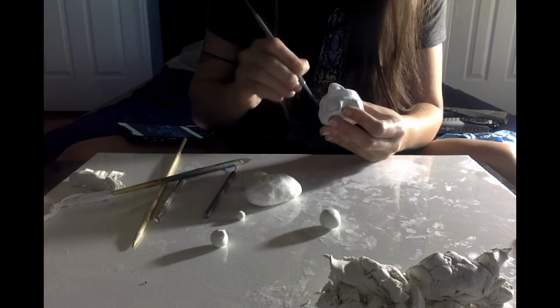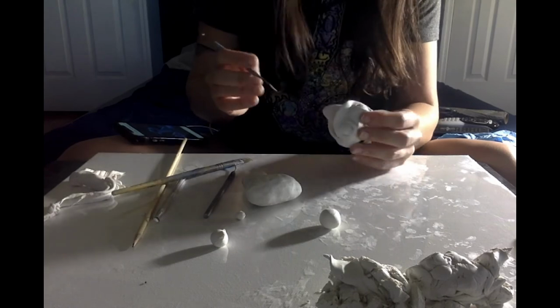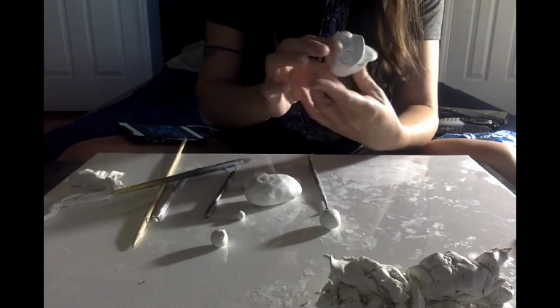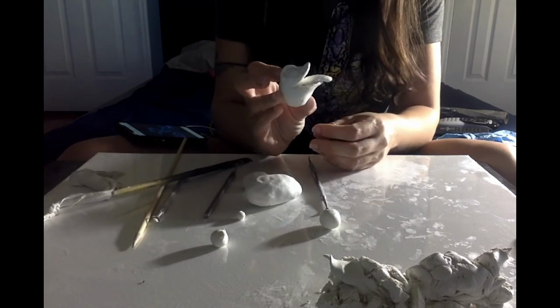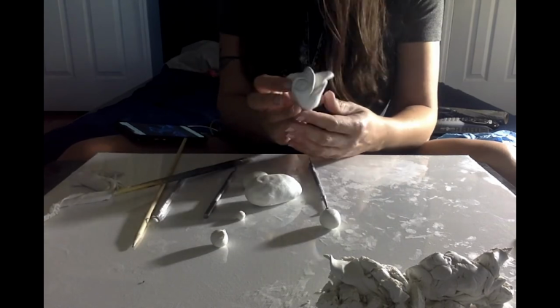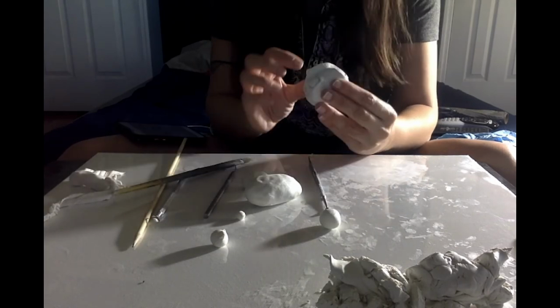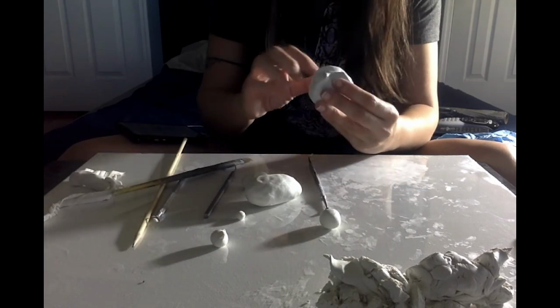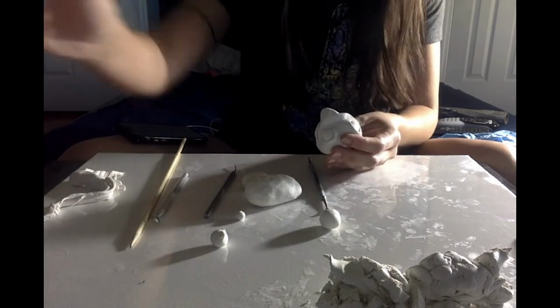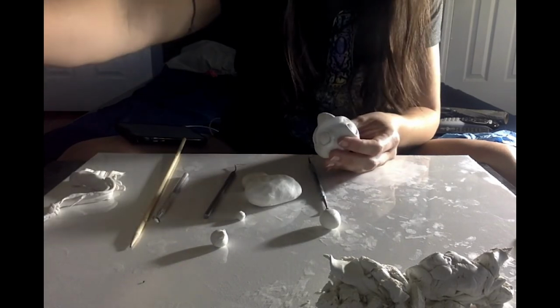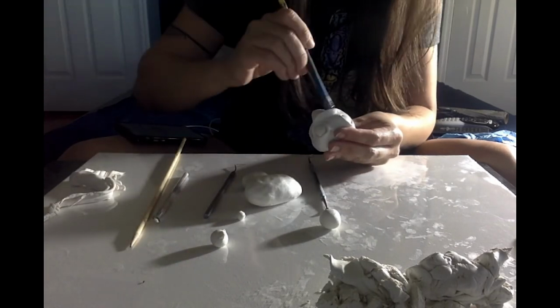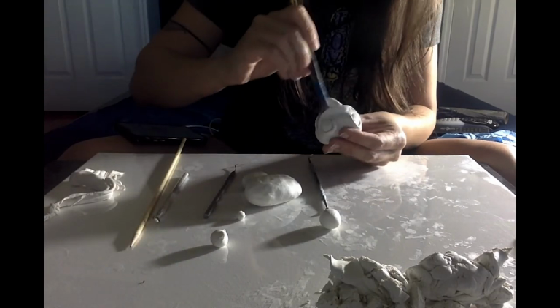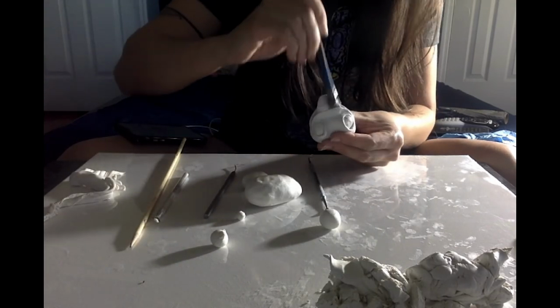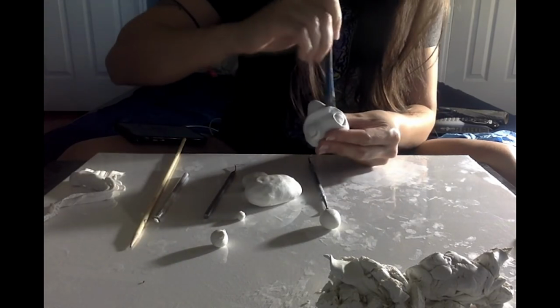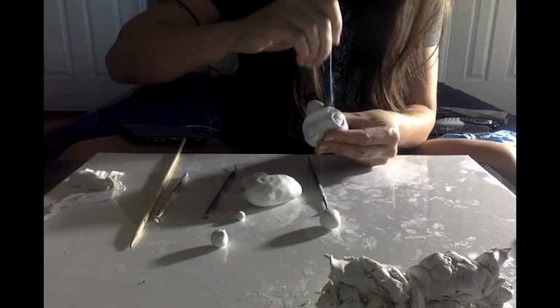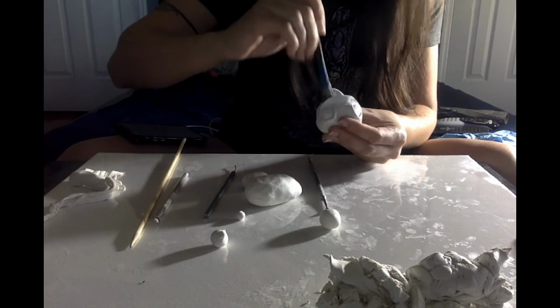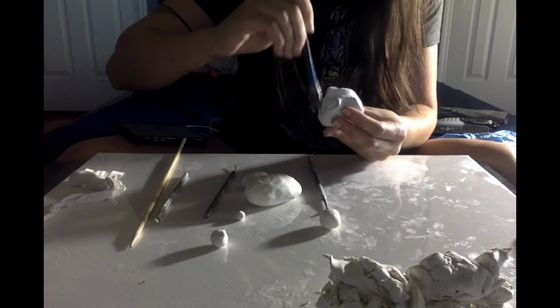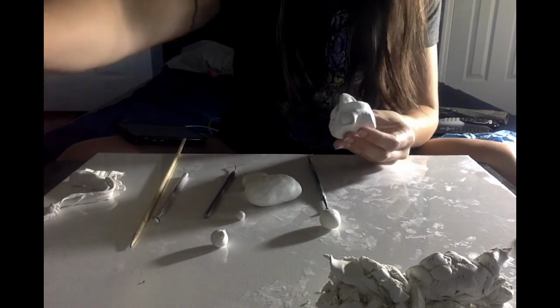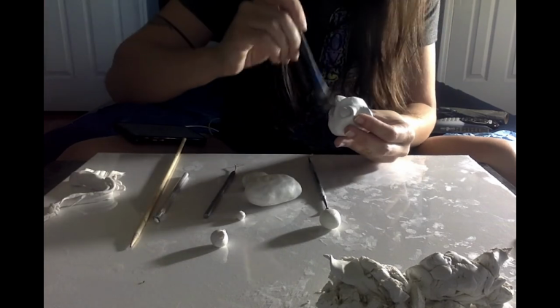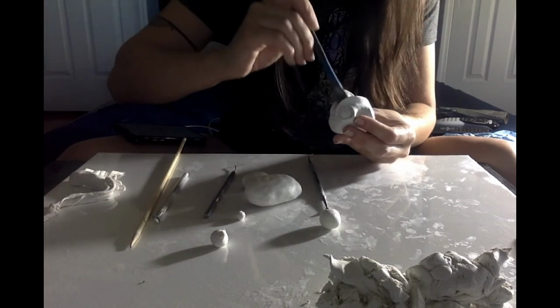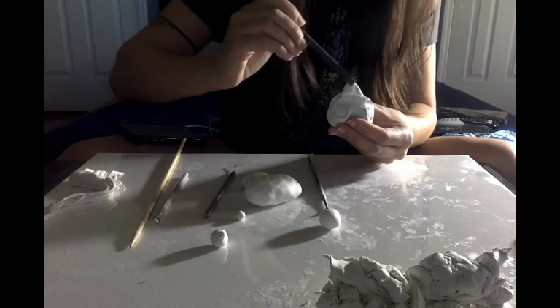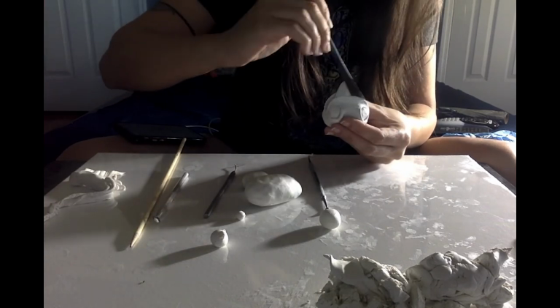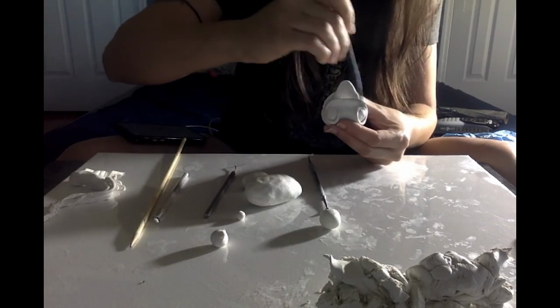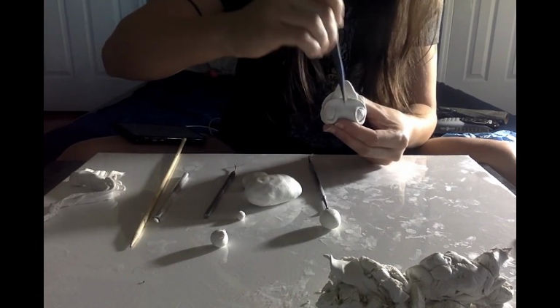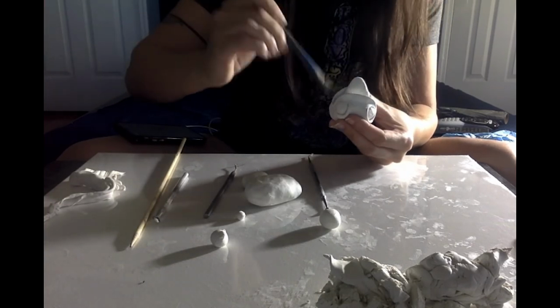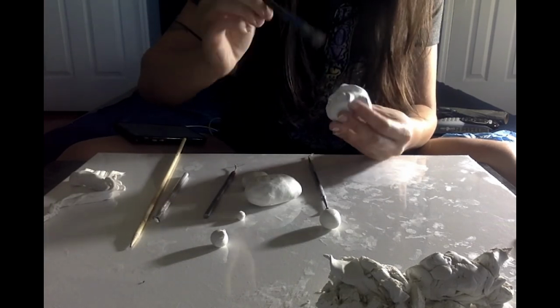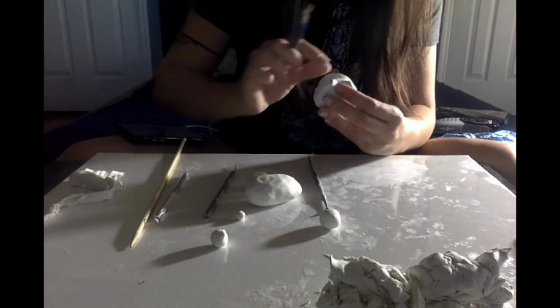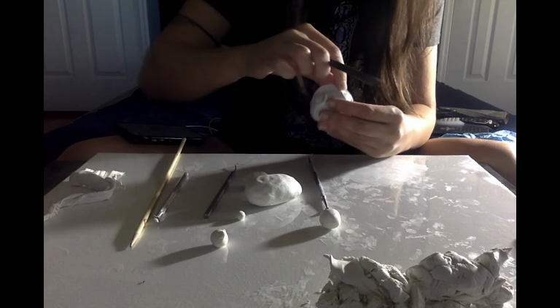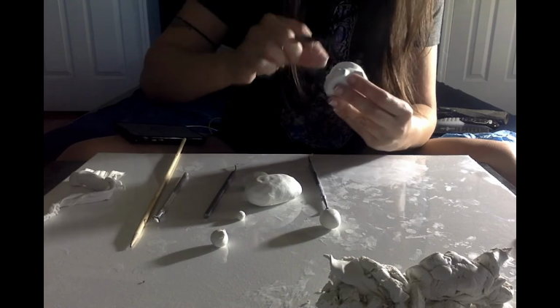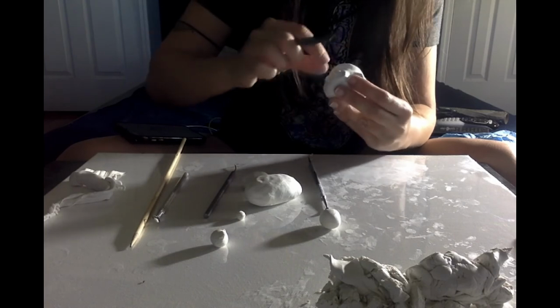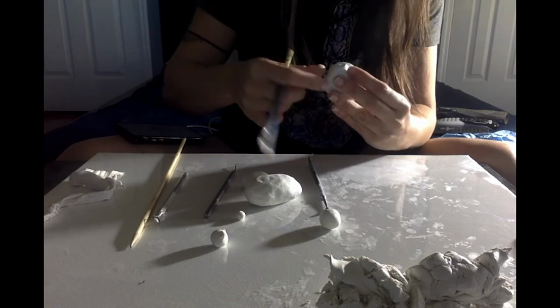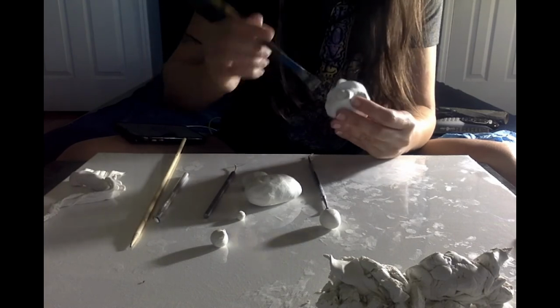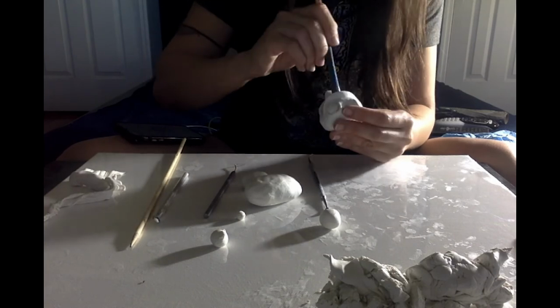For this last step on the head, I got my brush, a little bit of alcohol, and brushed the face lightly to remove any fingerprints and wrinkles that I don't like.